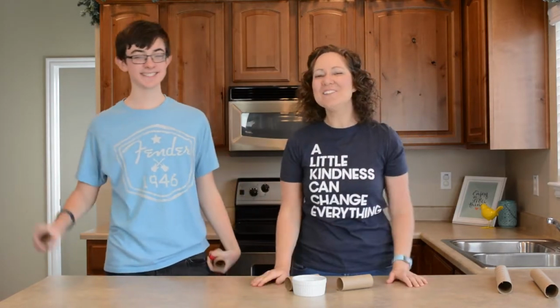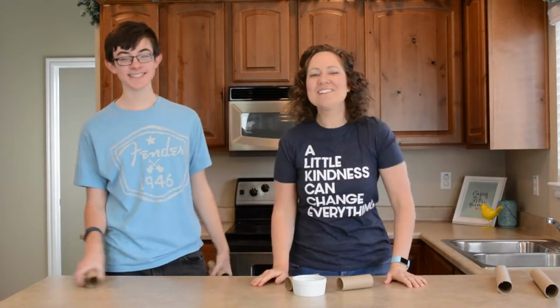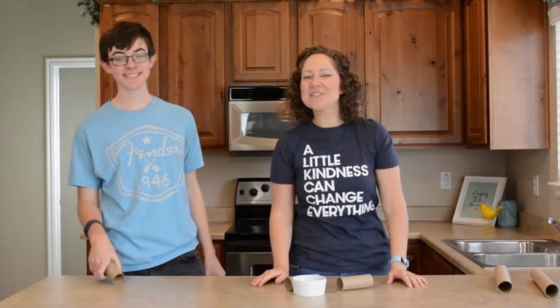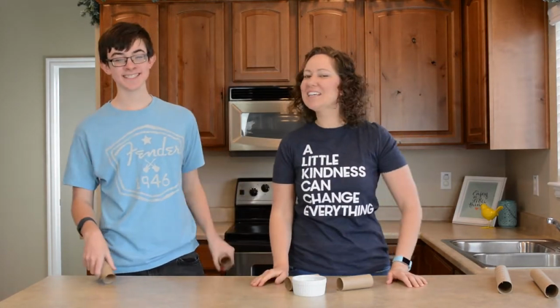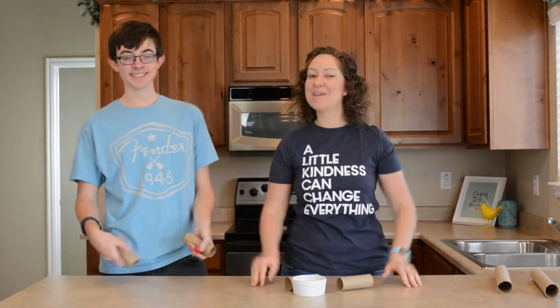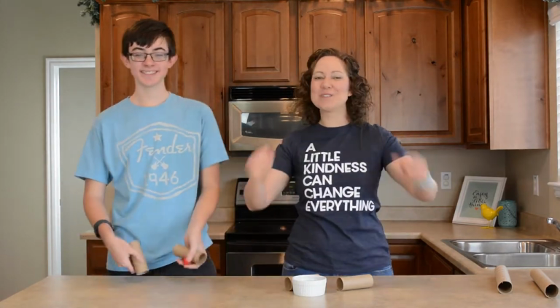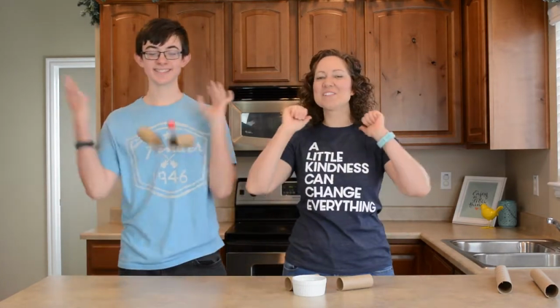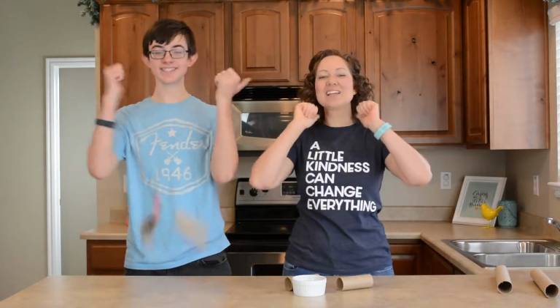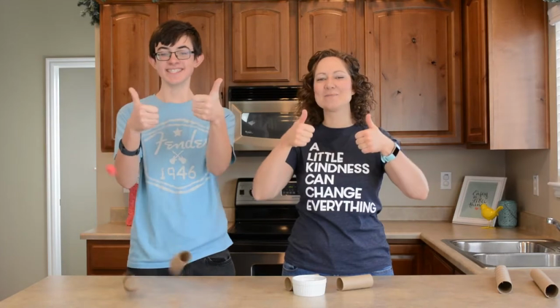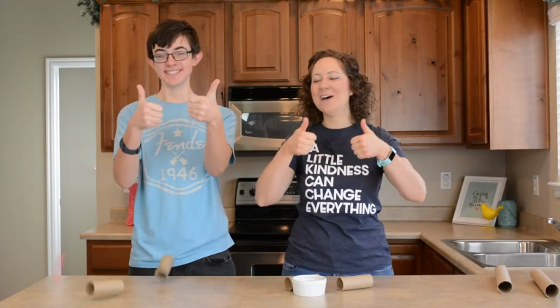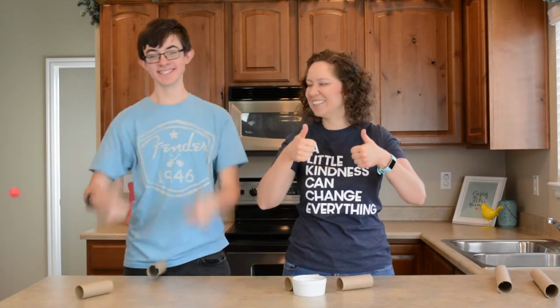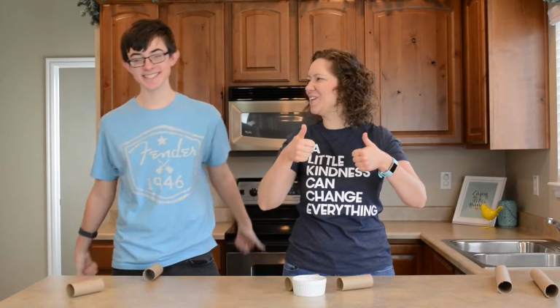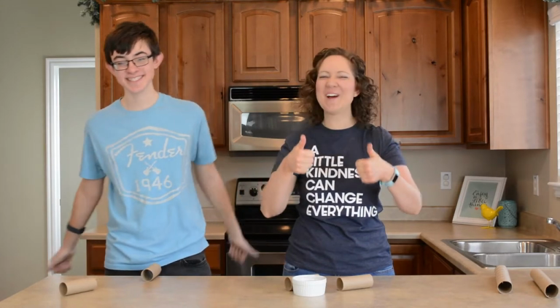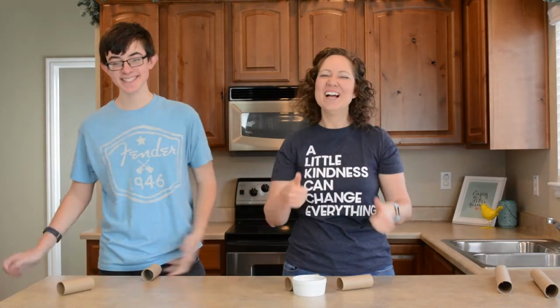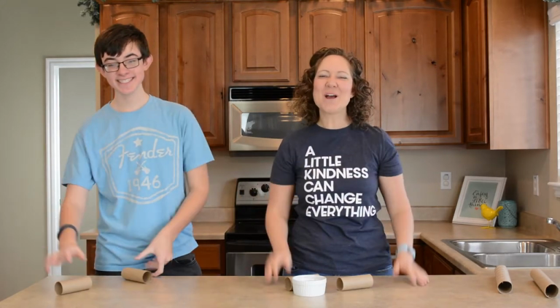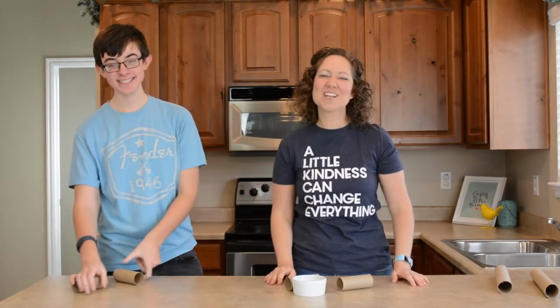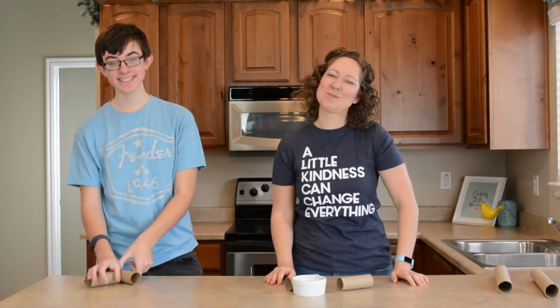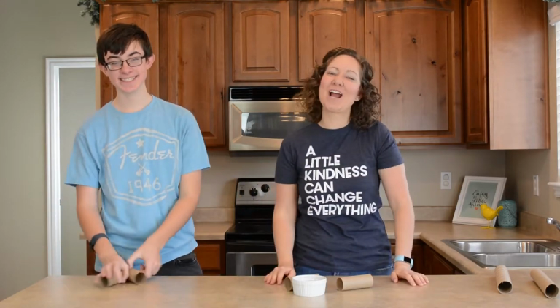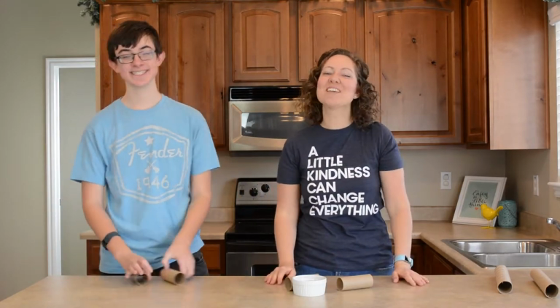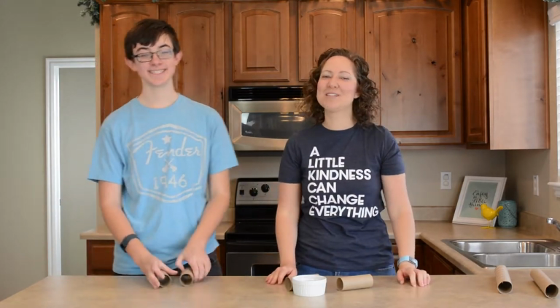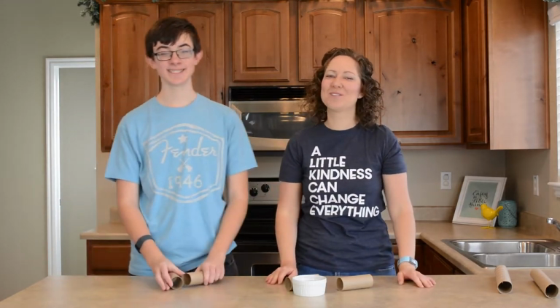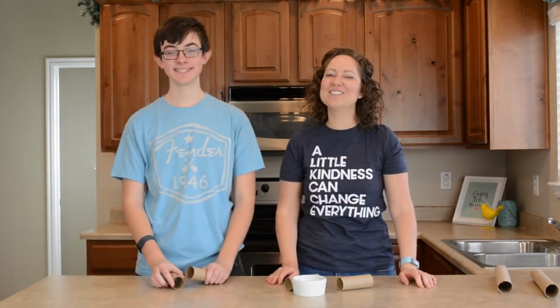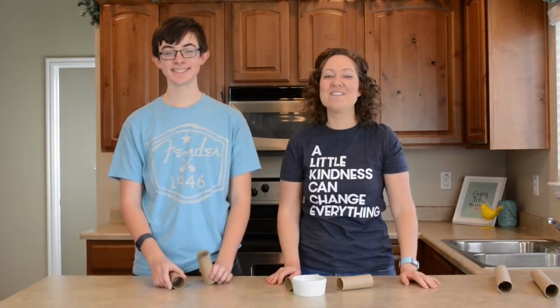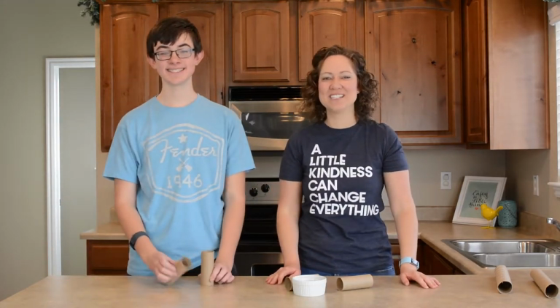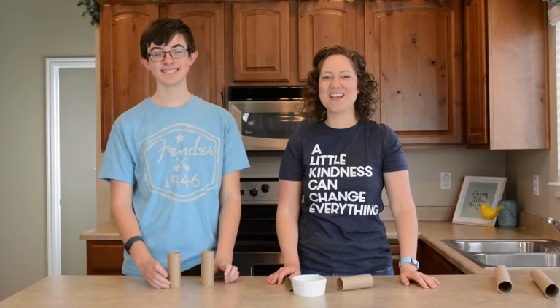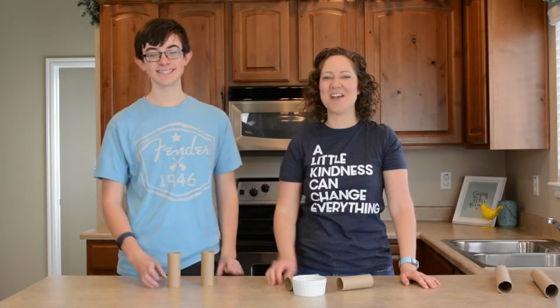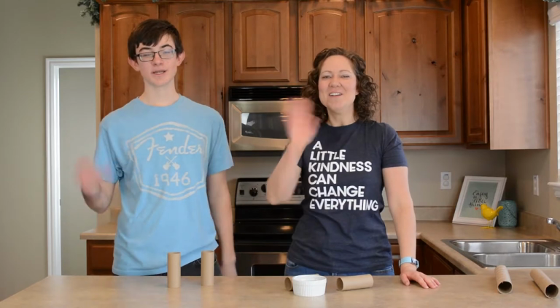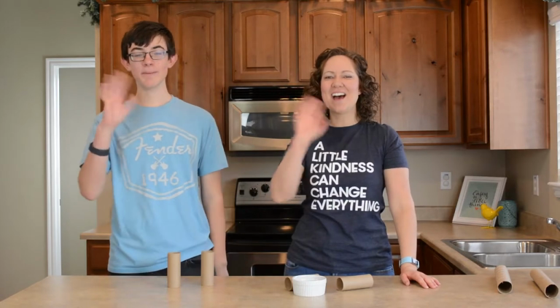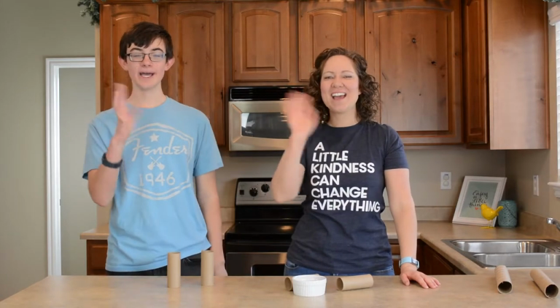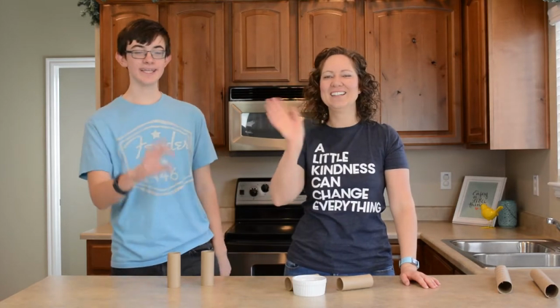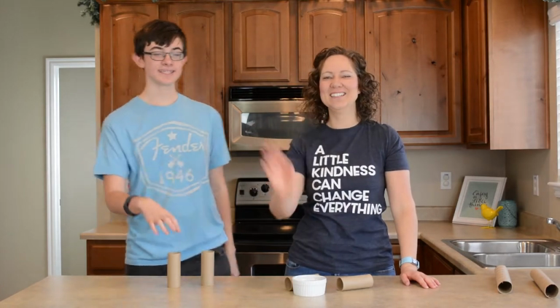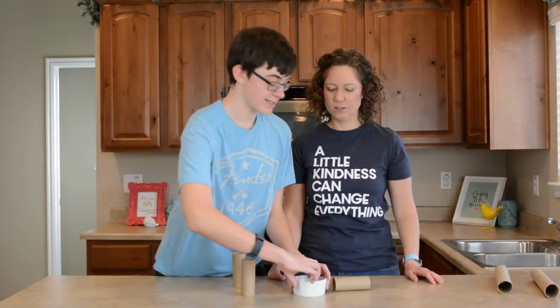If you enjoyed this, make sure to give us a big thumbs up down below. Don't forget to subscribe. Thank you so much for watching and we will see you next time. Bye-bye!